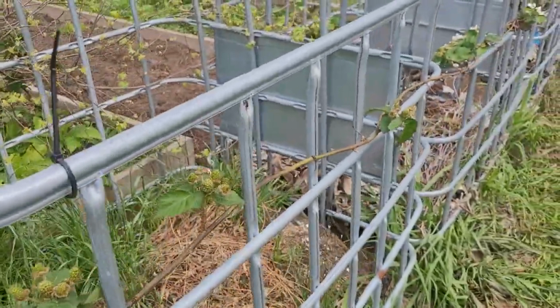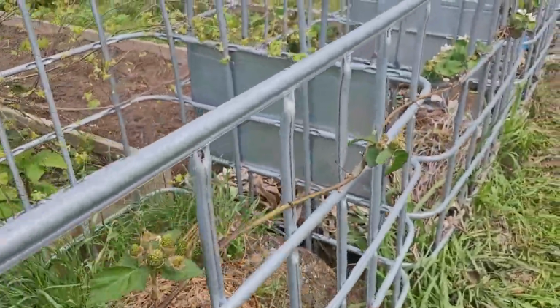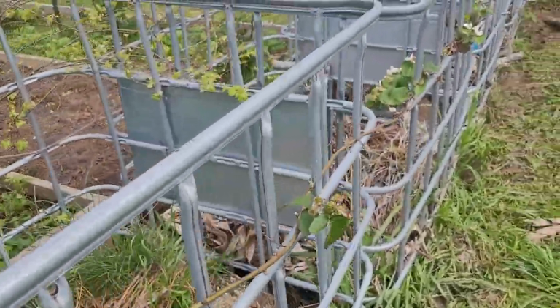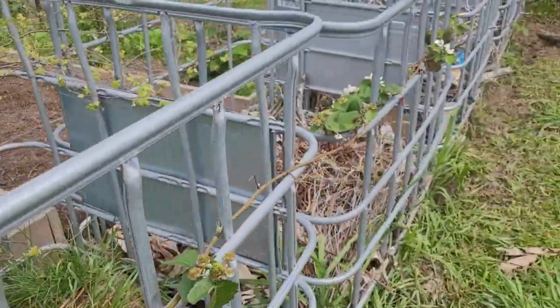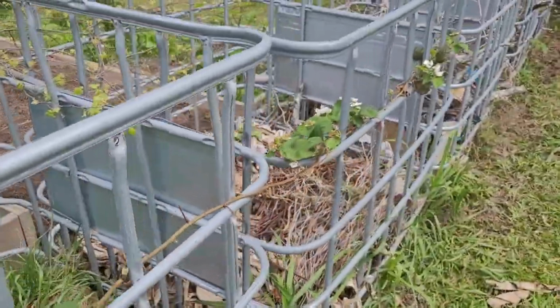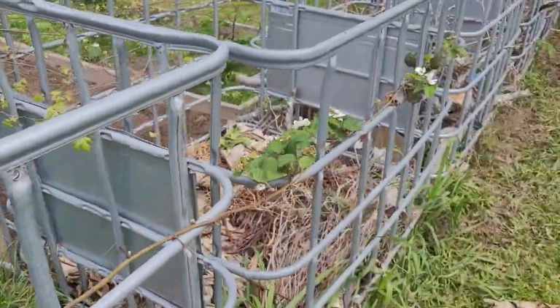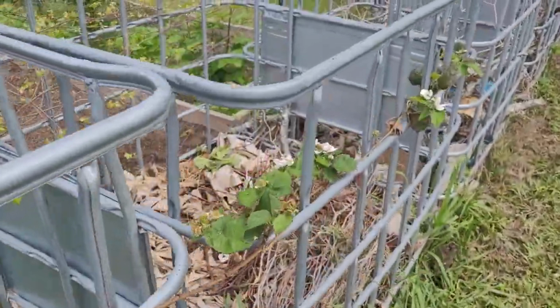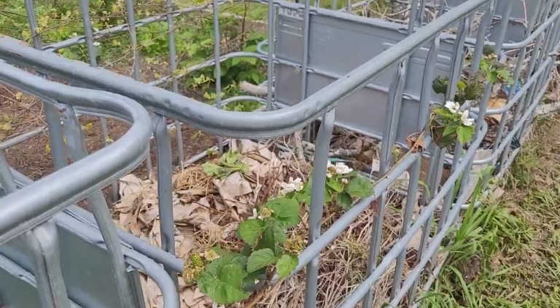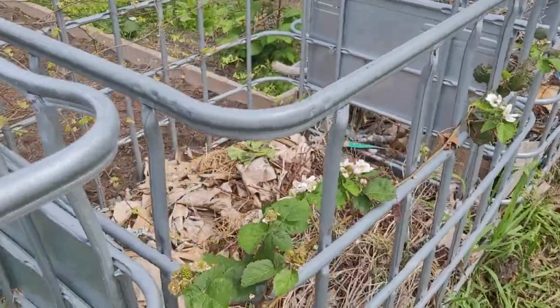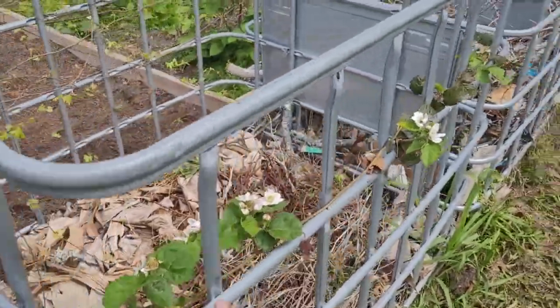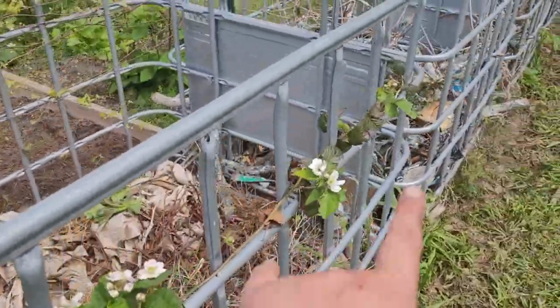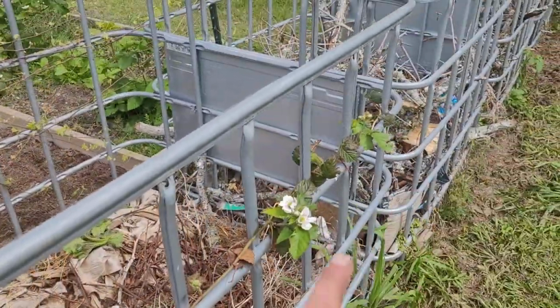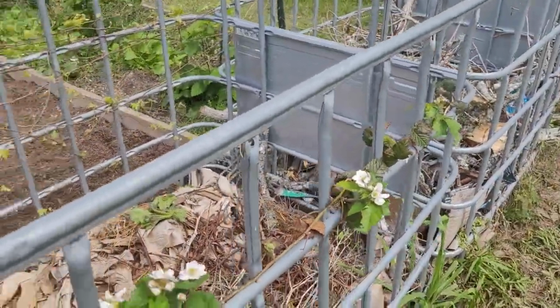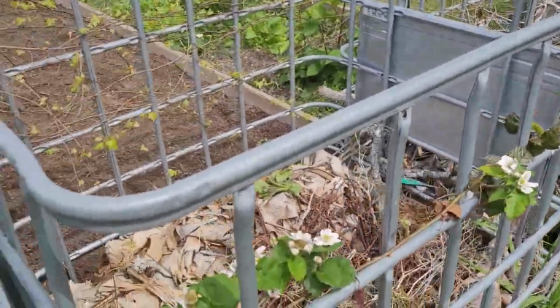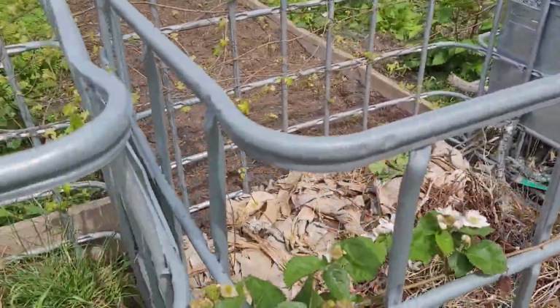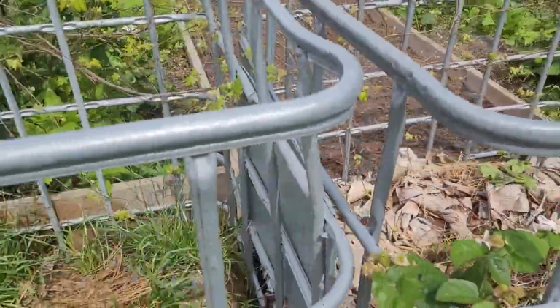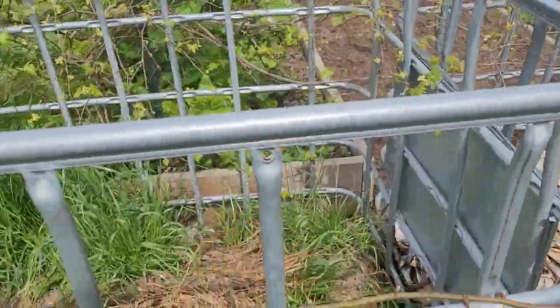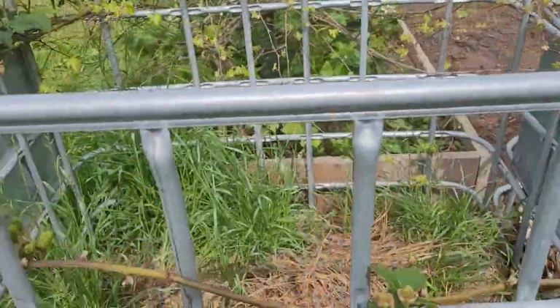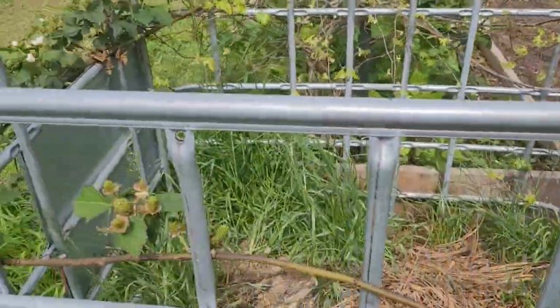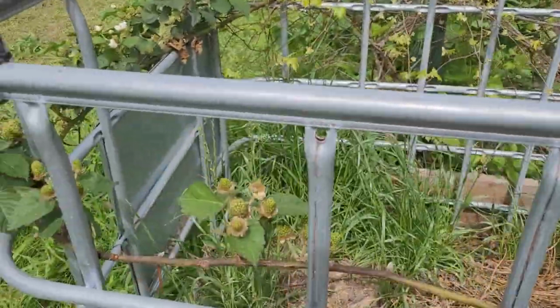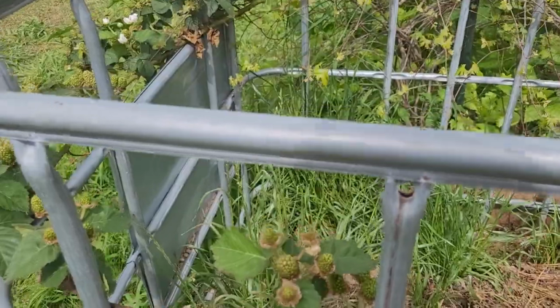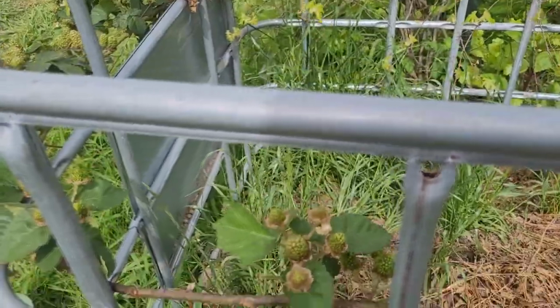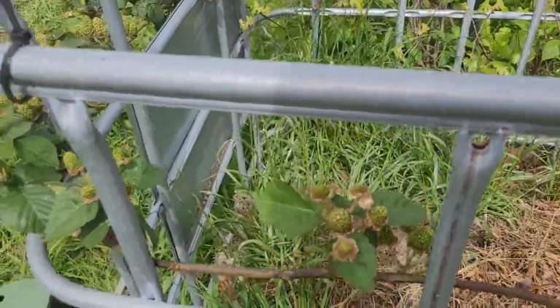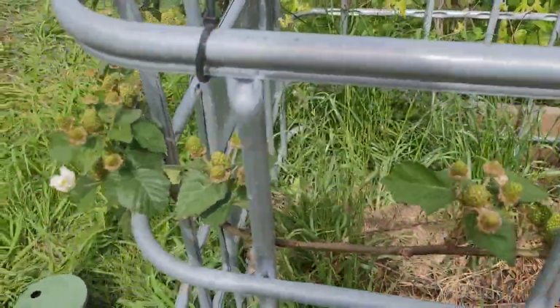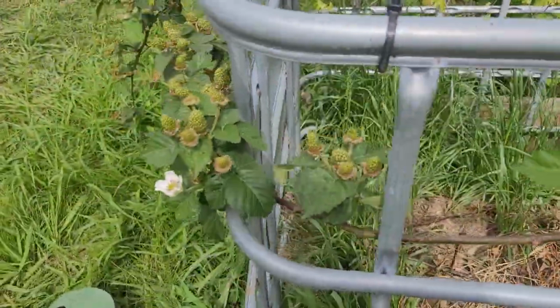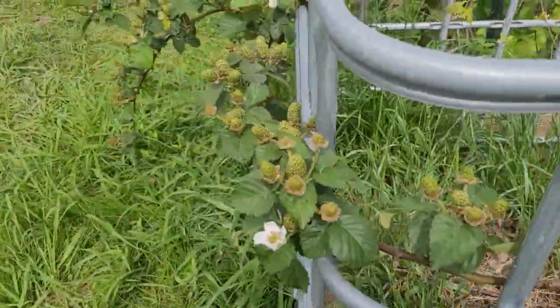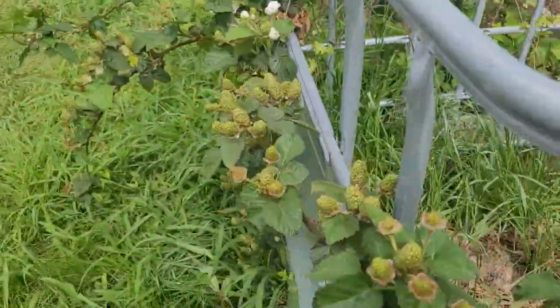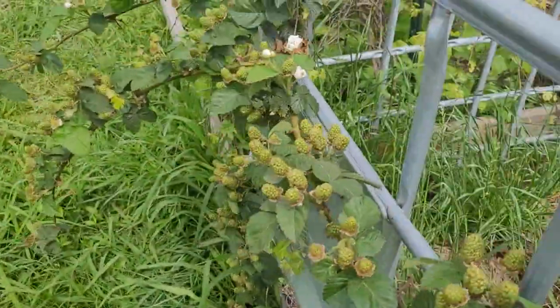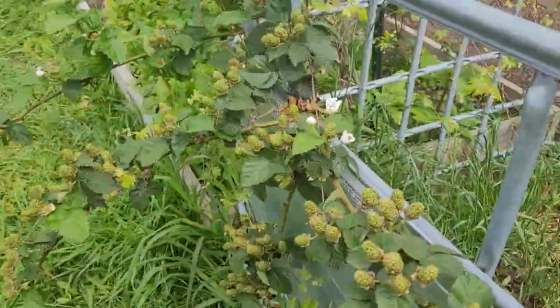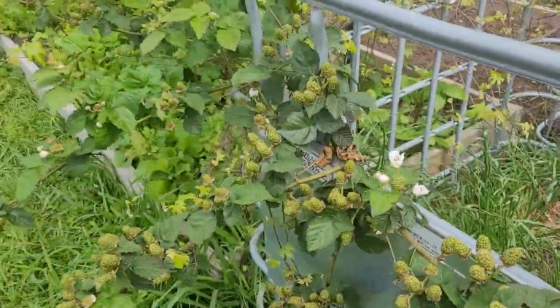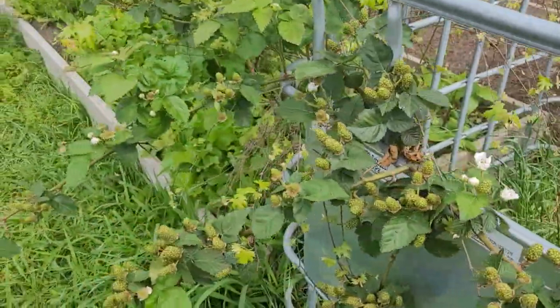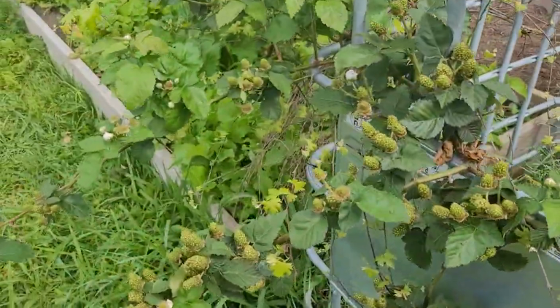I can see just how long they've got and just how much fruit it's produced all along this, which is really cool that they have the potential to produce this much fruit — and this is all on last year's growth.